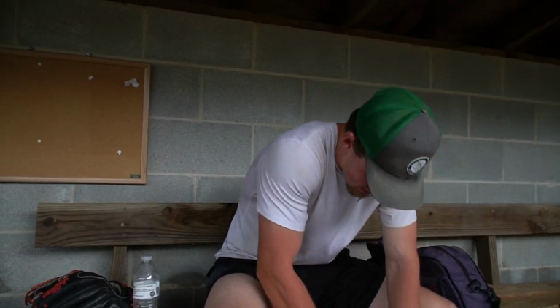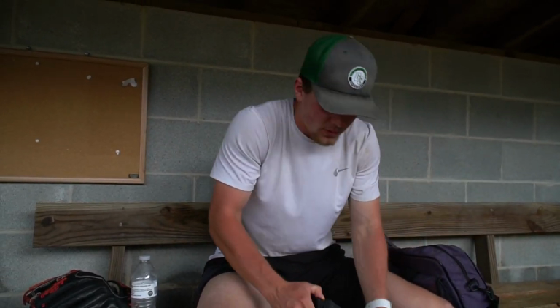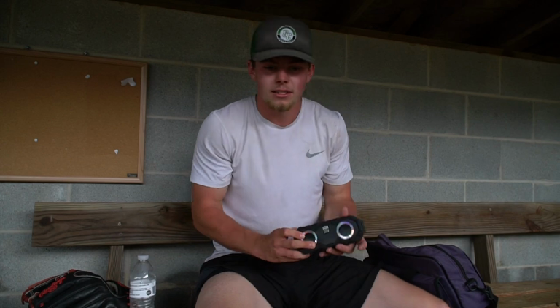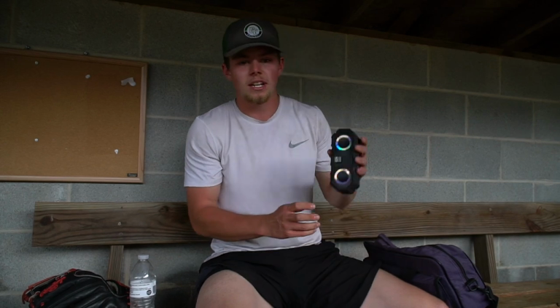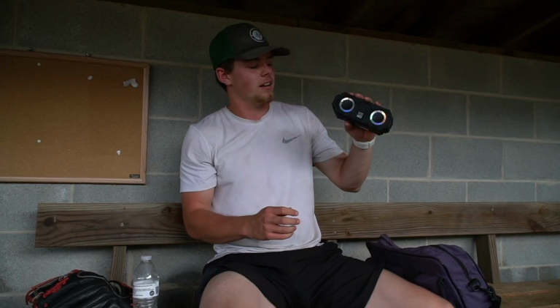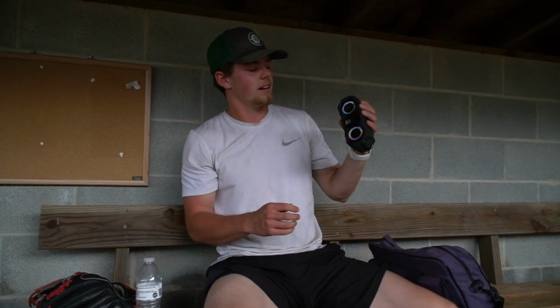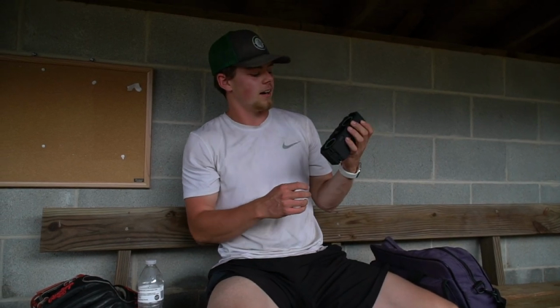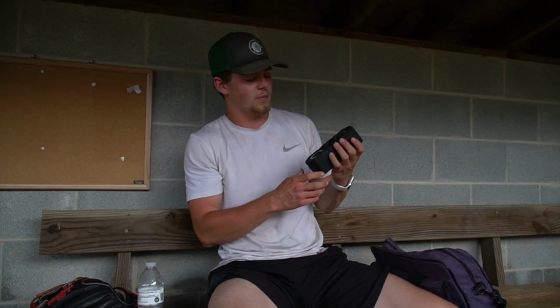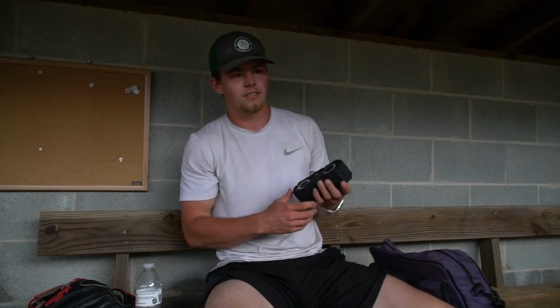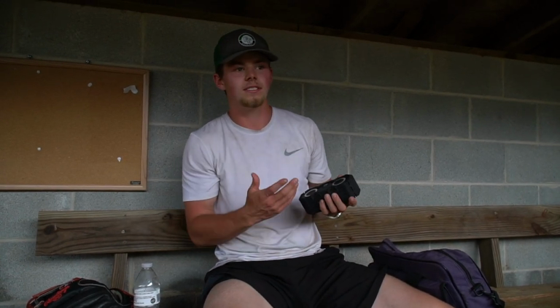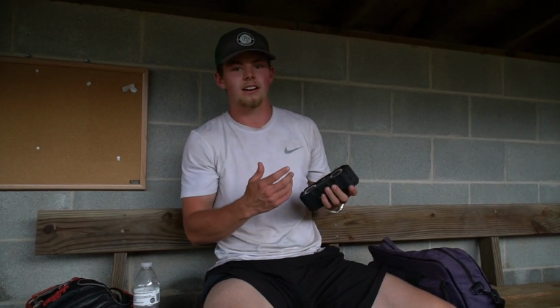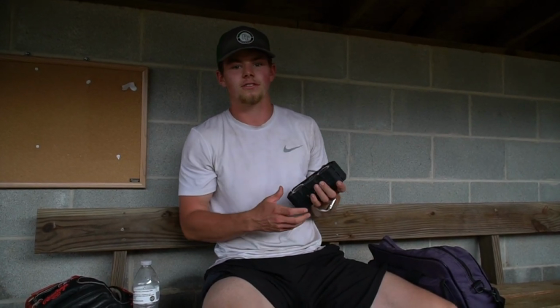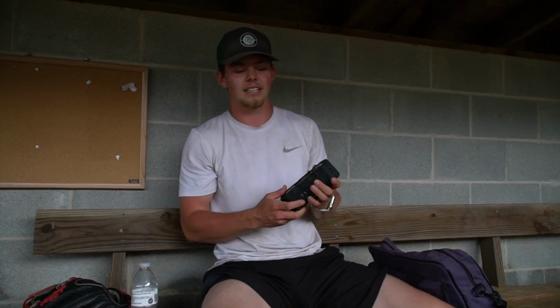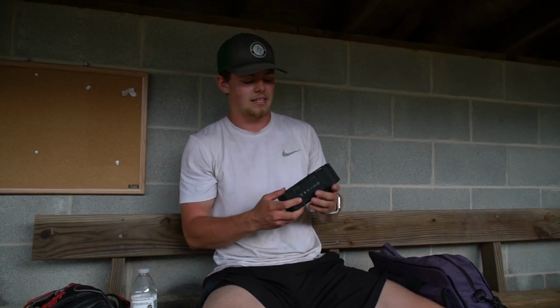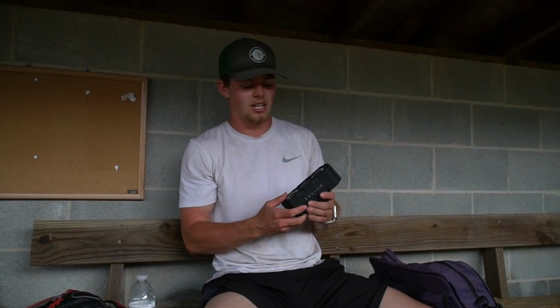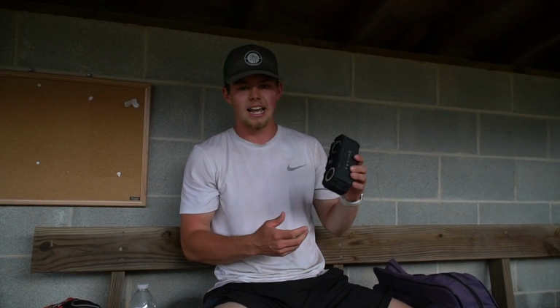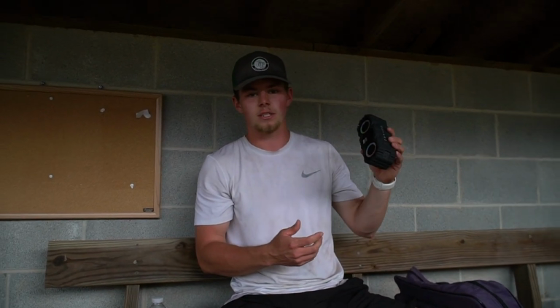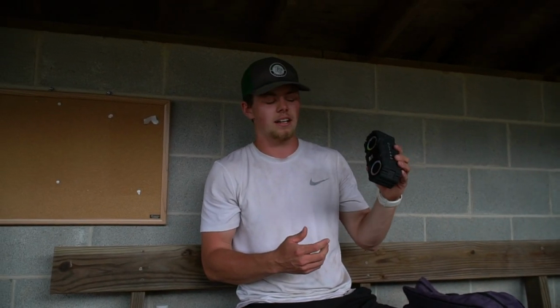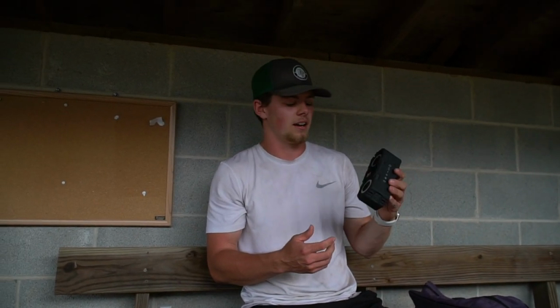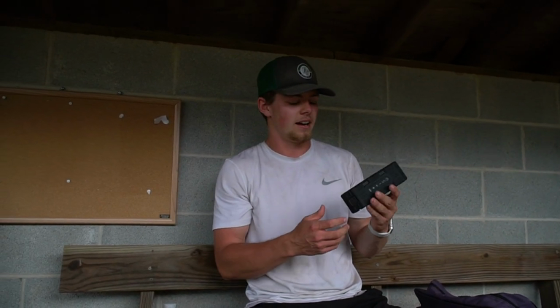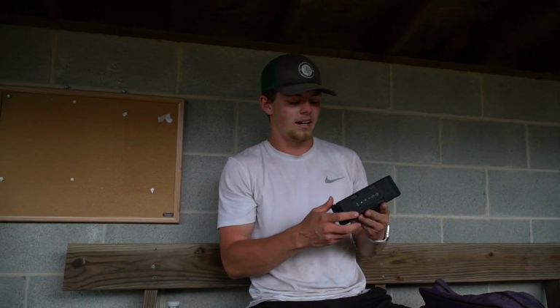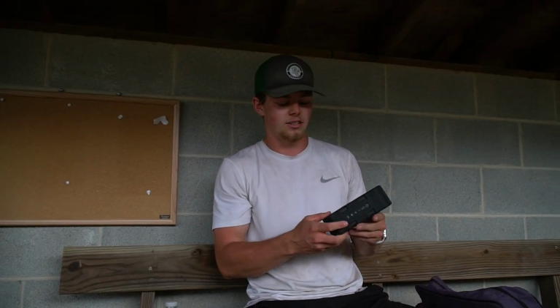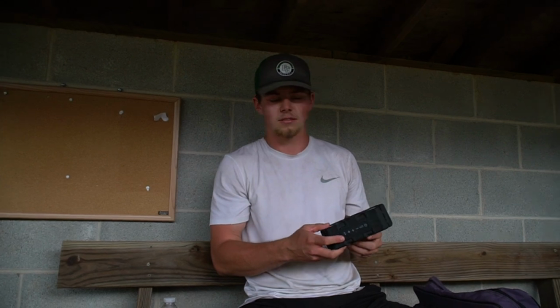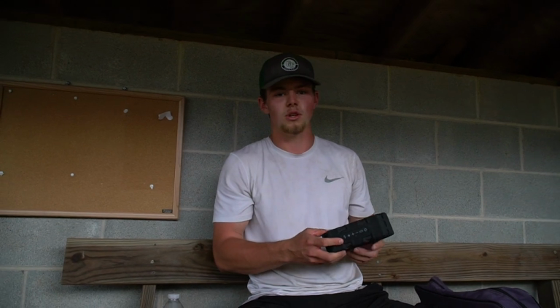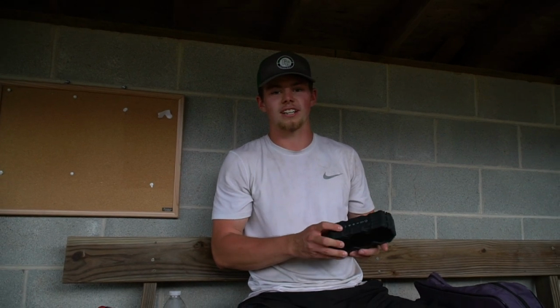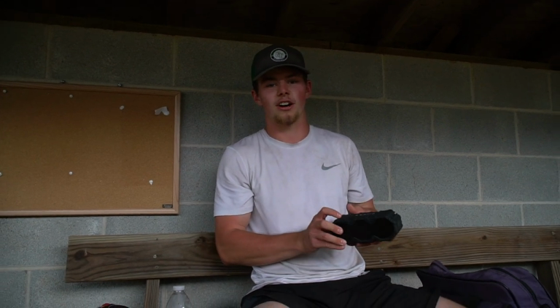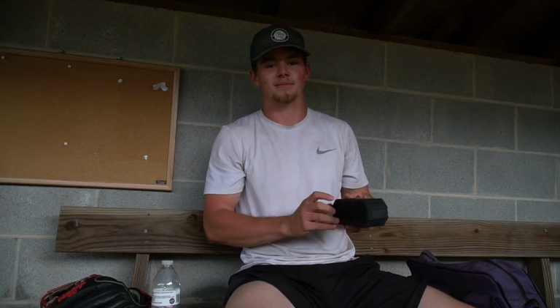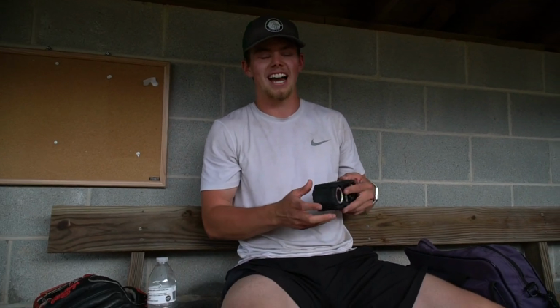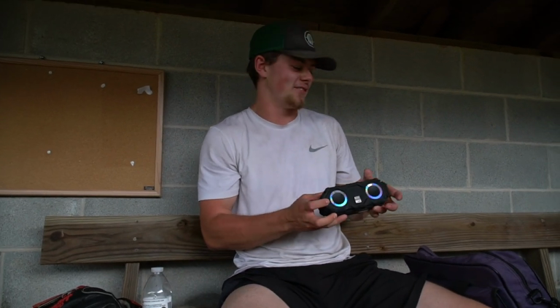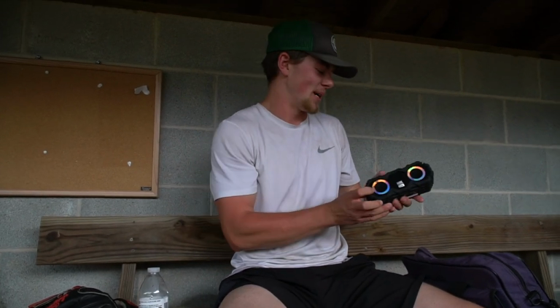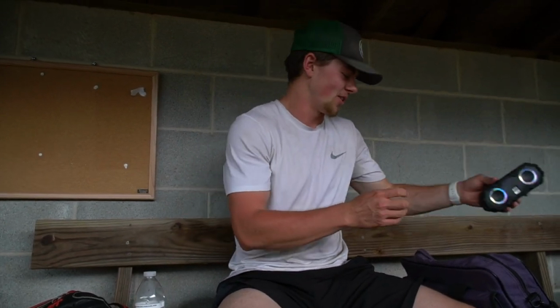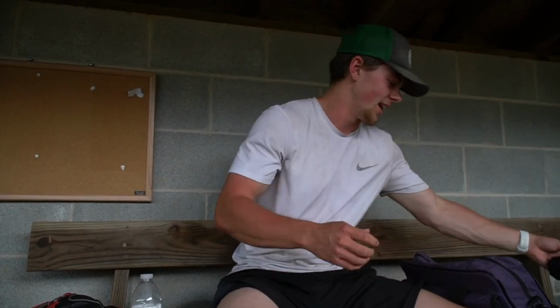Next, we got the speaker. On a day on the field like this, you got to have the speaker. Music is awesome — you got to have the speaker on game day.